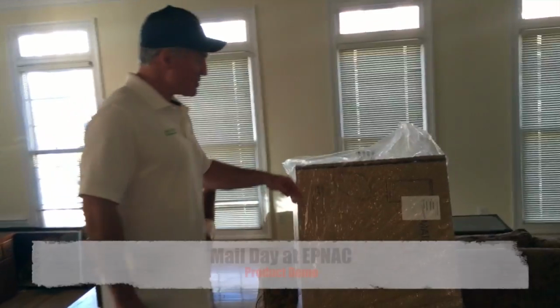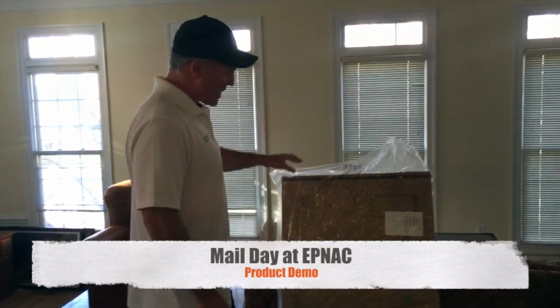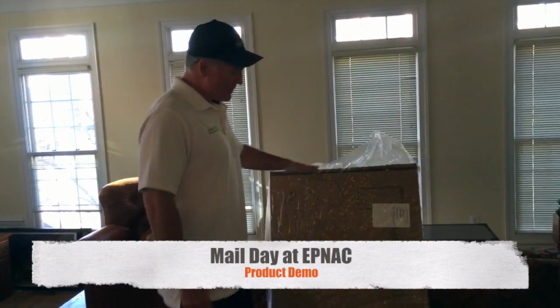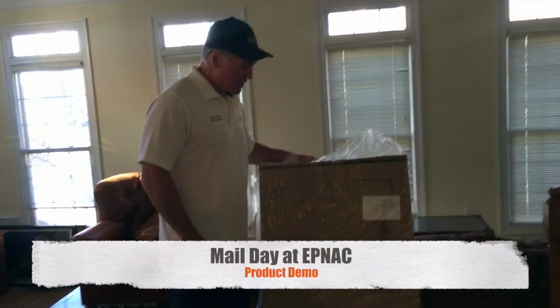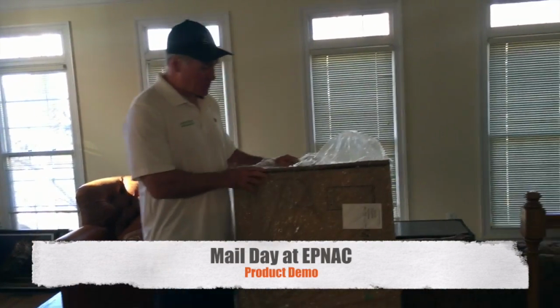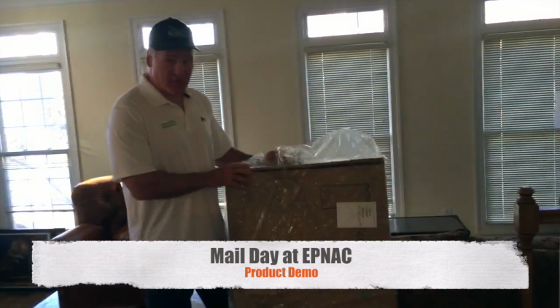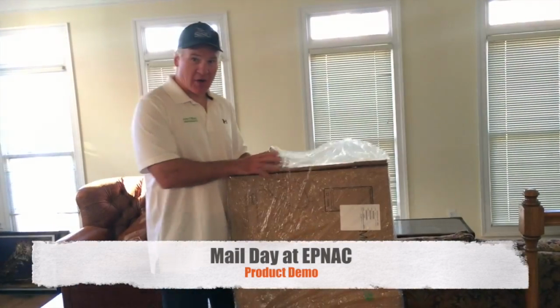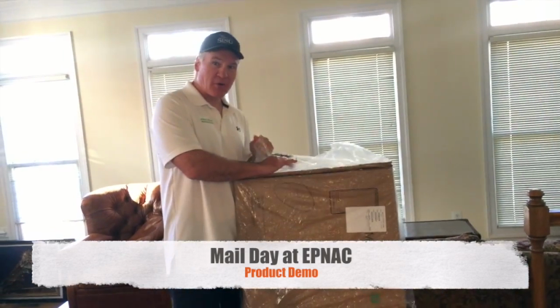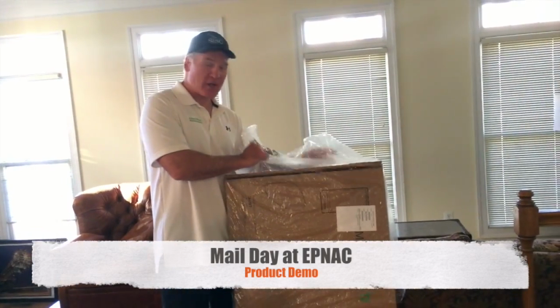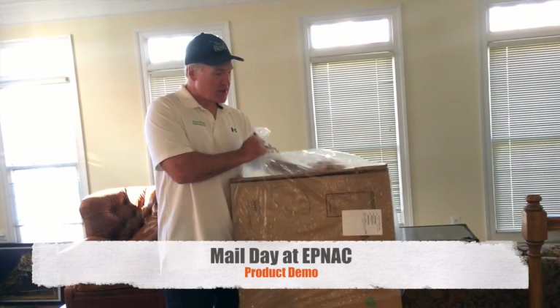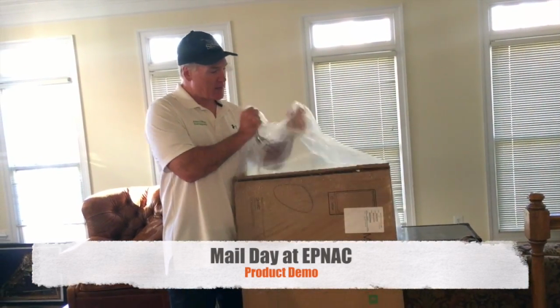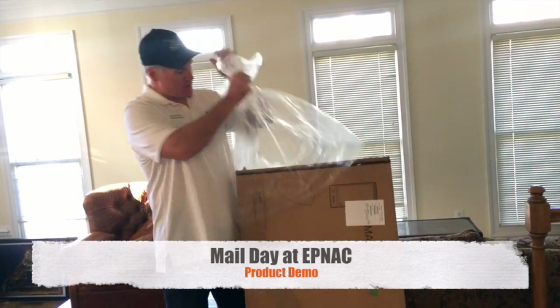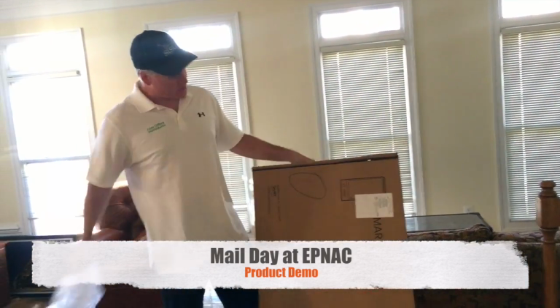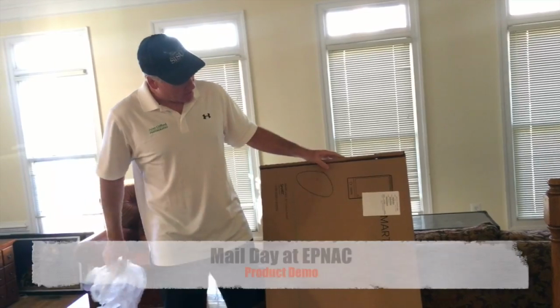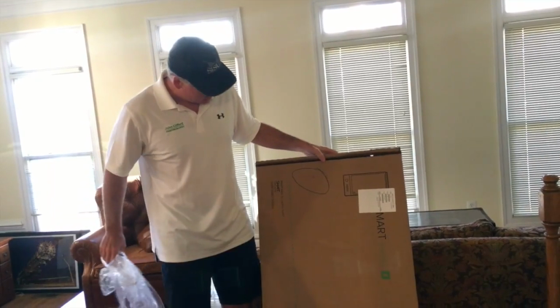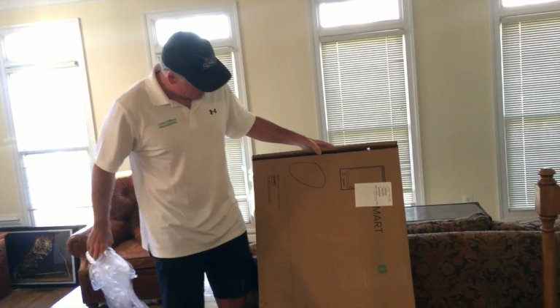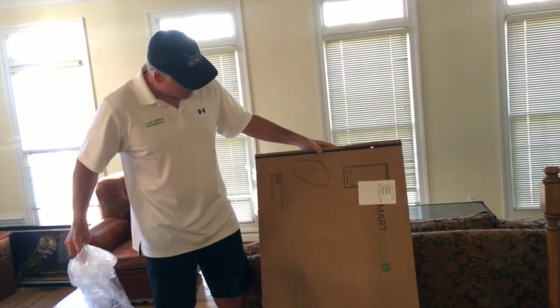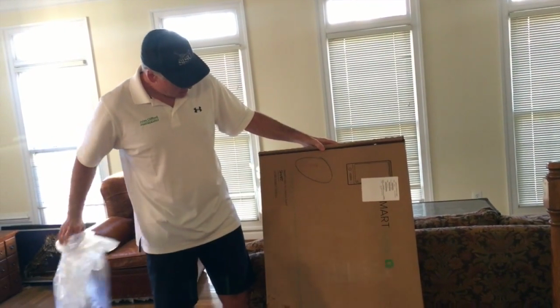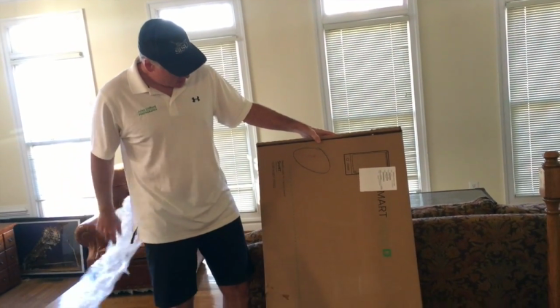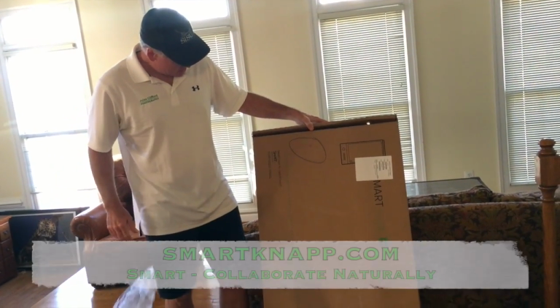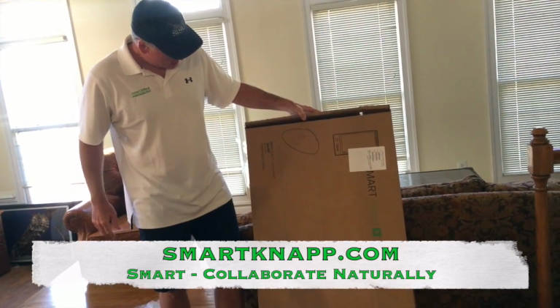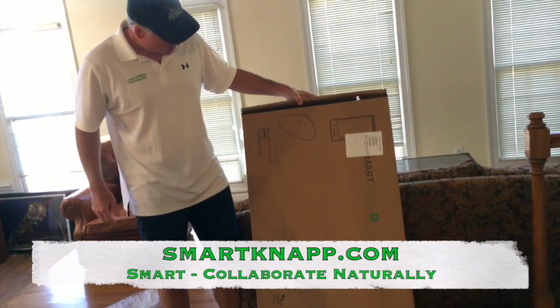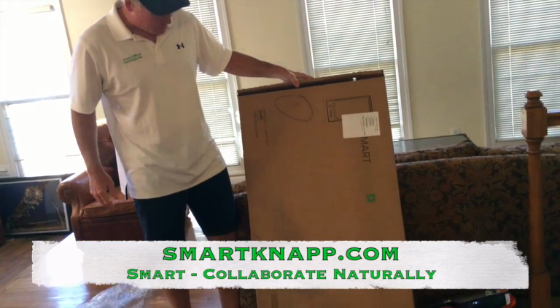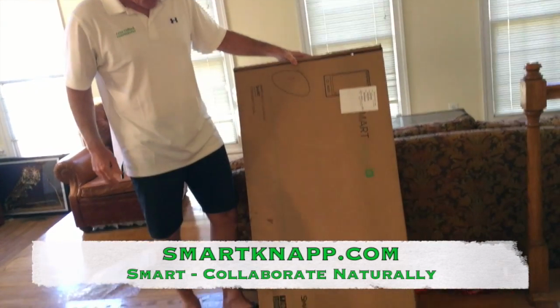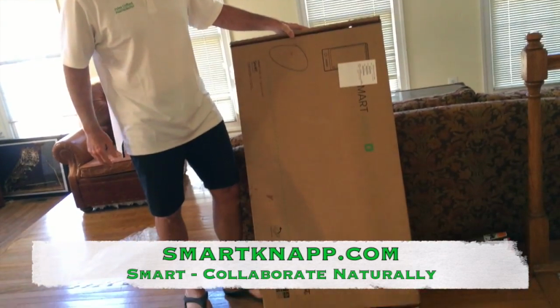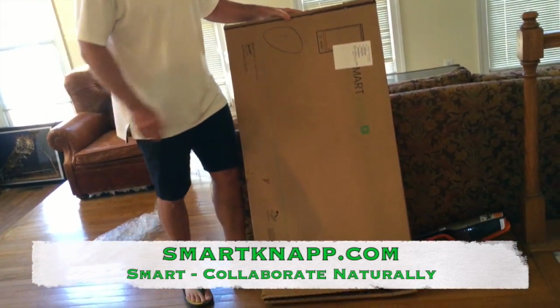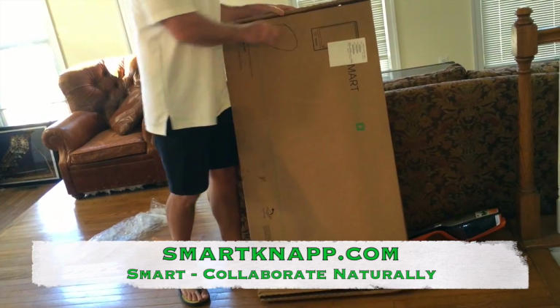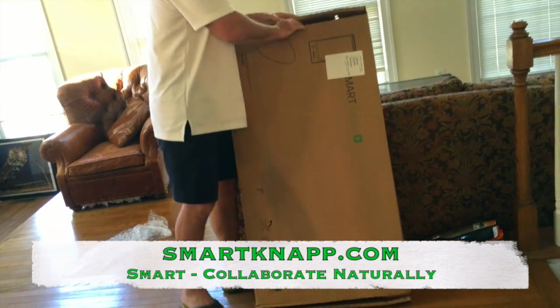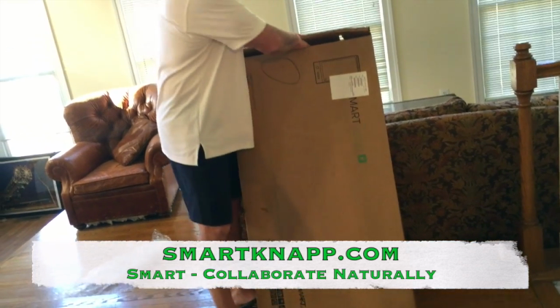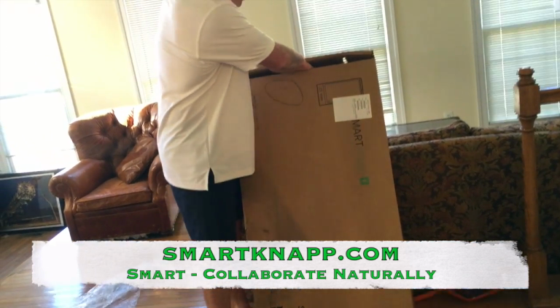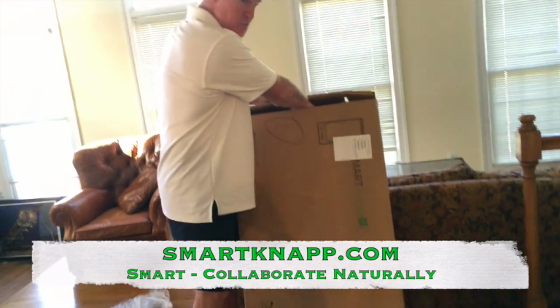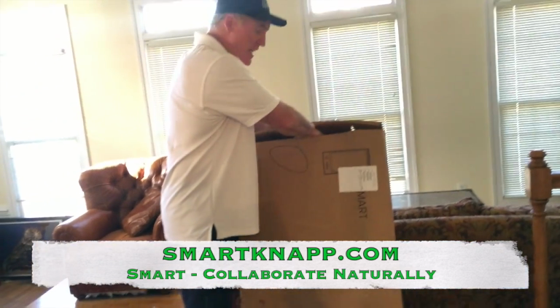I got this in the mail today. This is from a good friend of ours, Phil Foti. It is from SmartNap and this is real exciting.